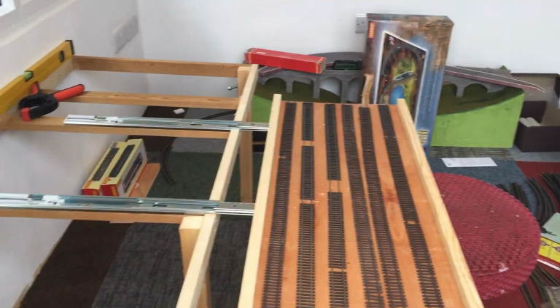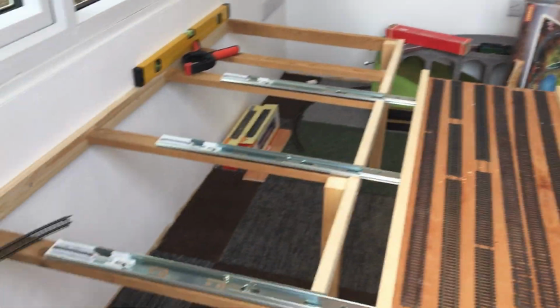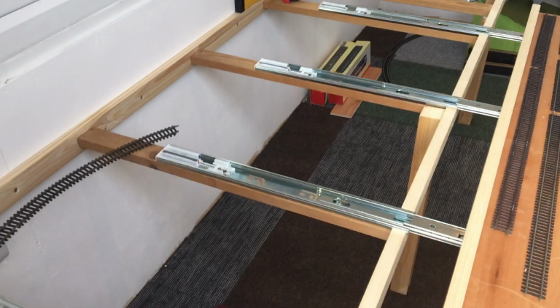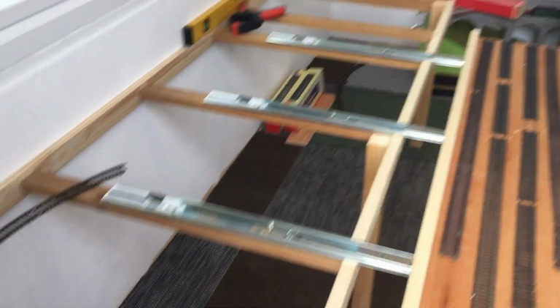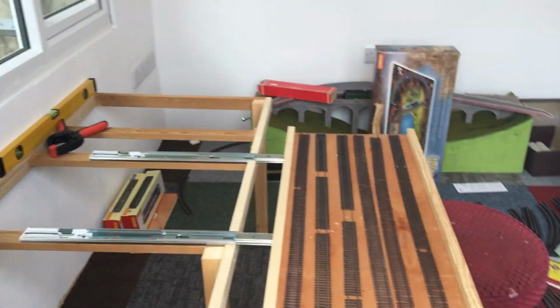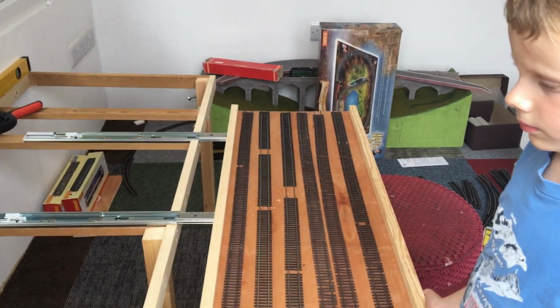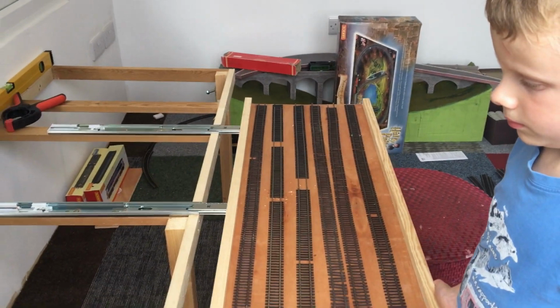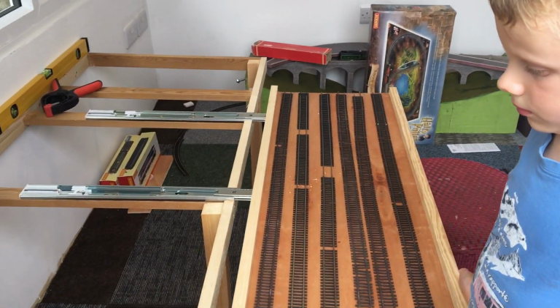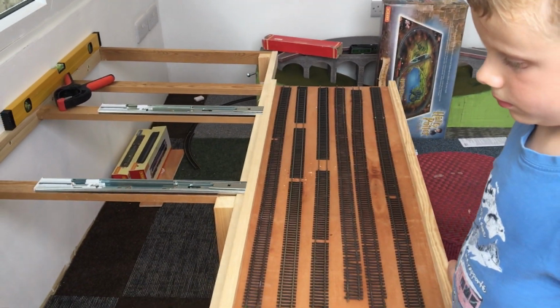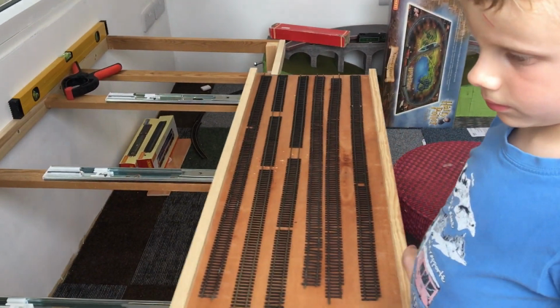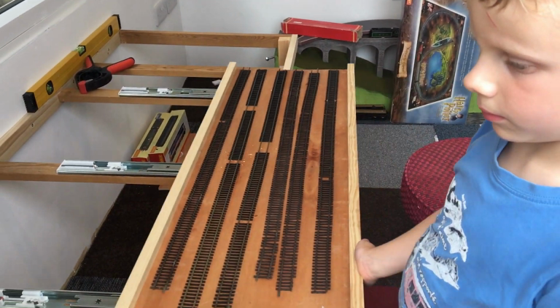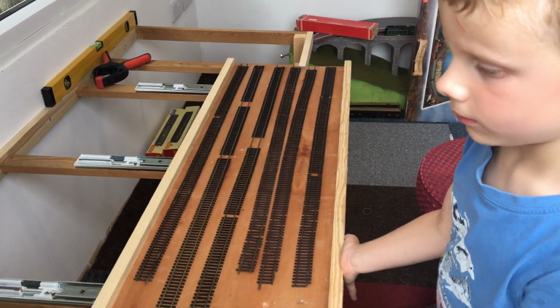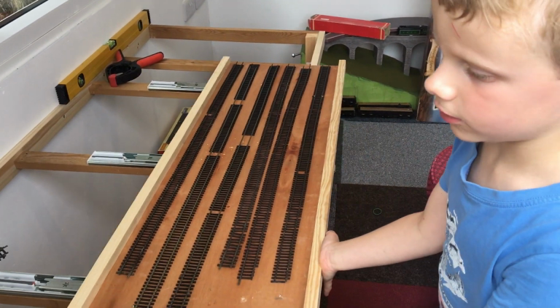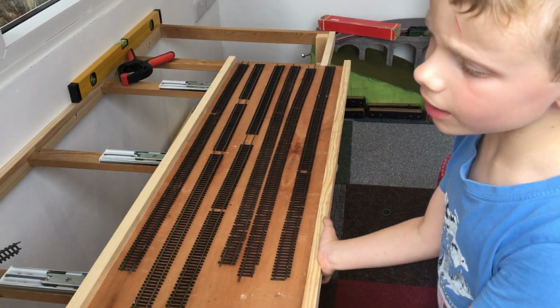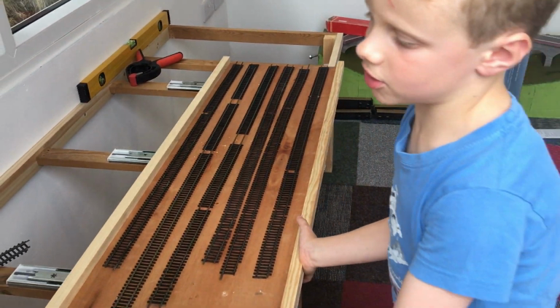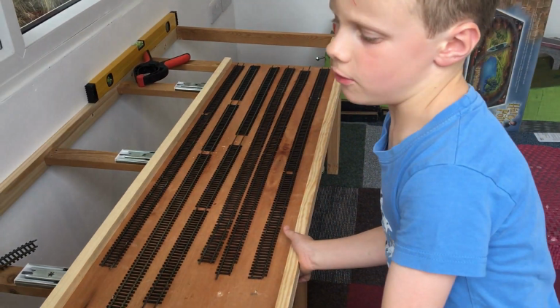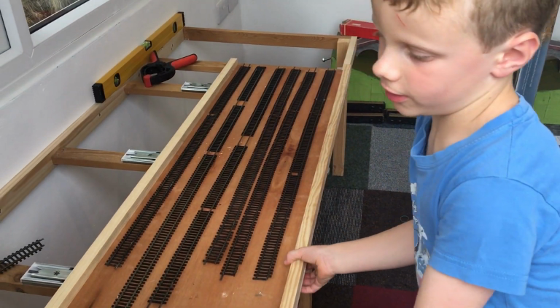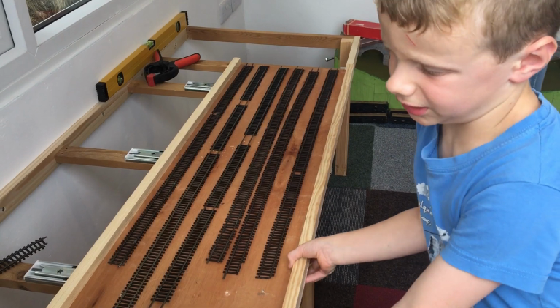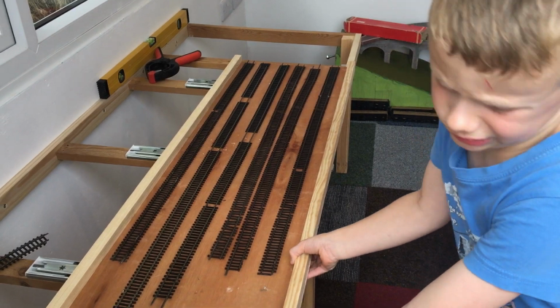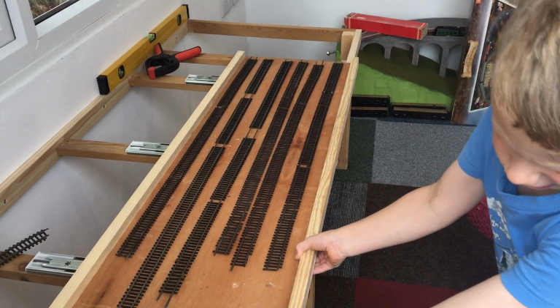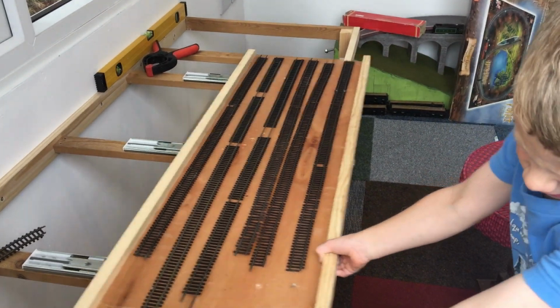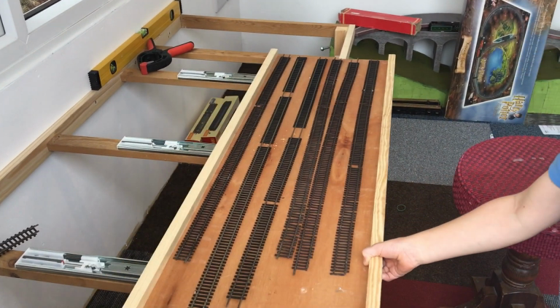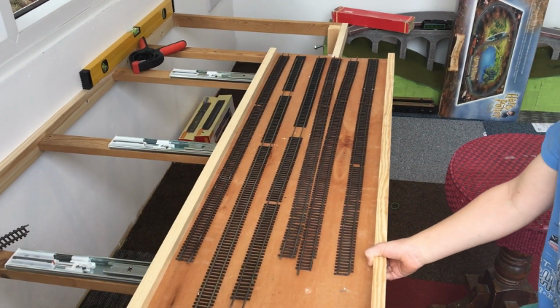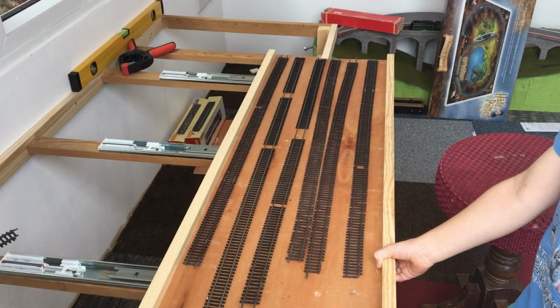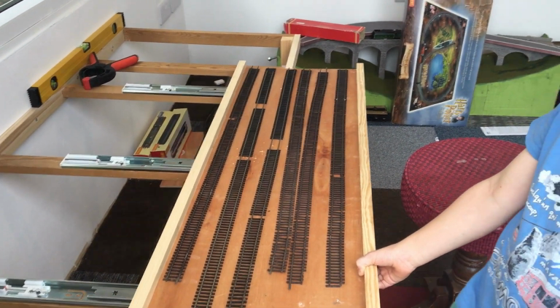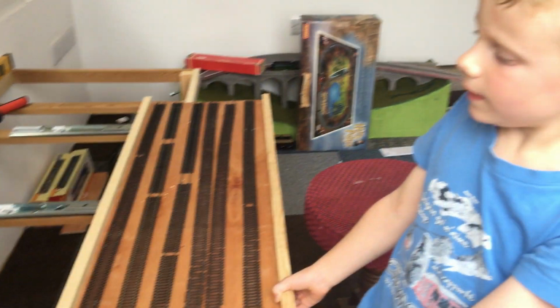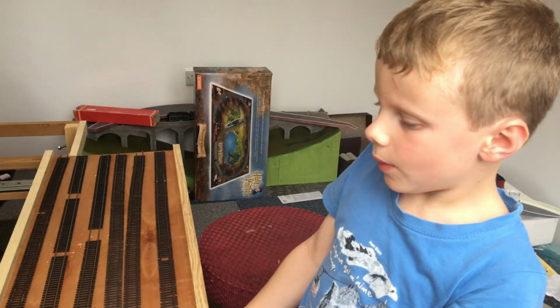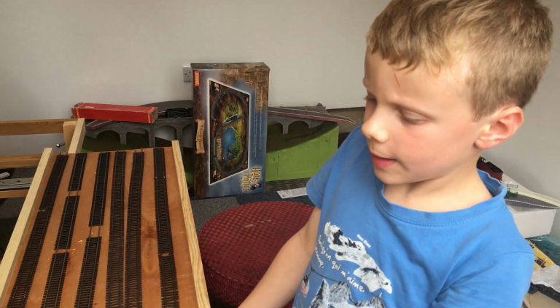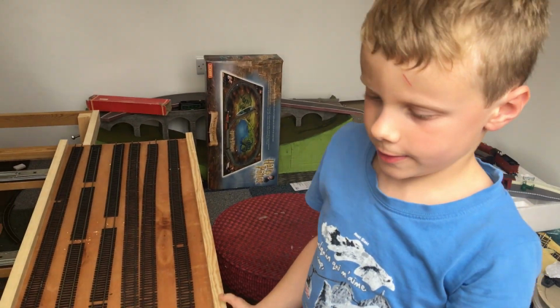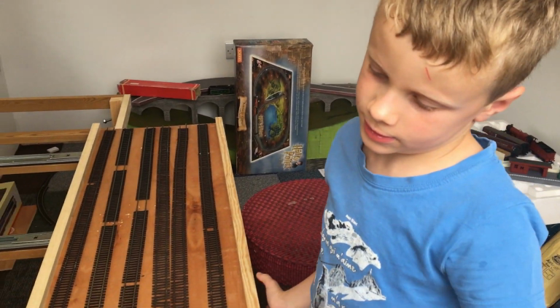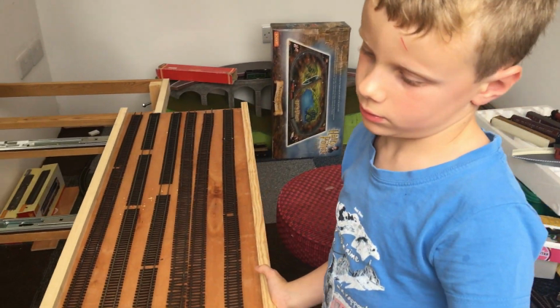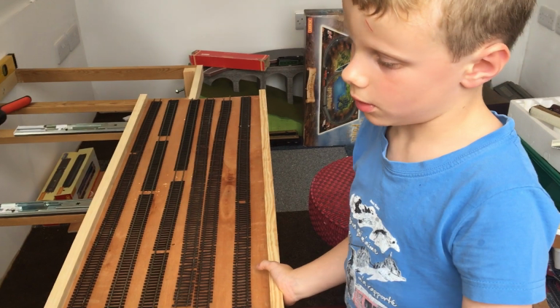Great, and that's today's work. Push it all the way home then, Simon. It's quite hard to move — the draw runners are stiff. But when they wear in a bit, I think it should be fine.